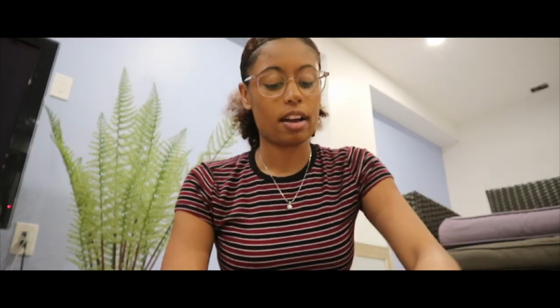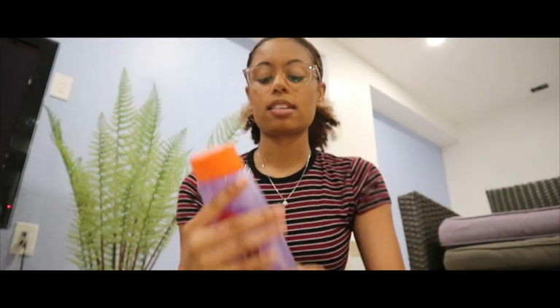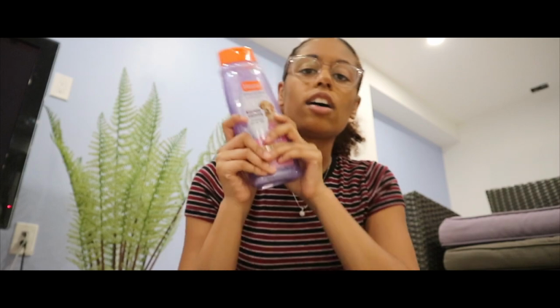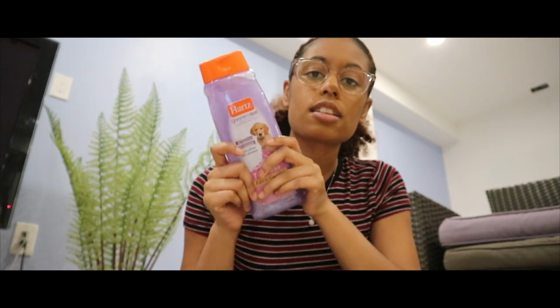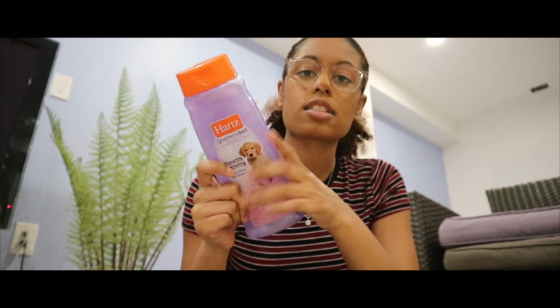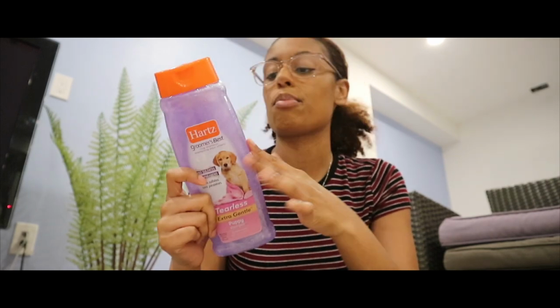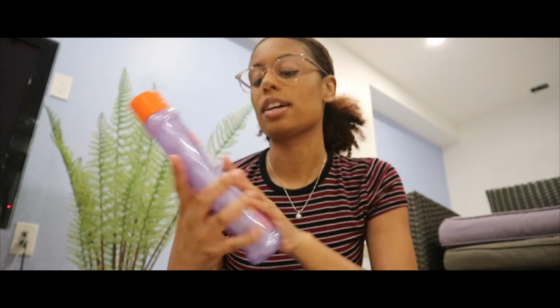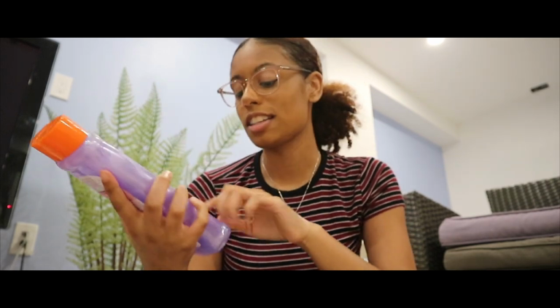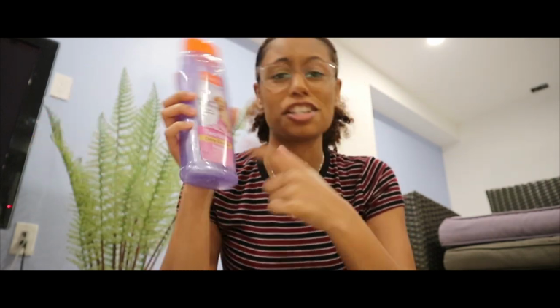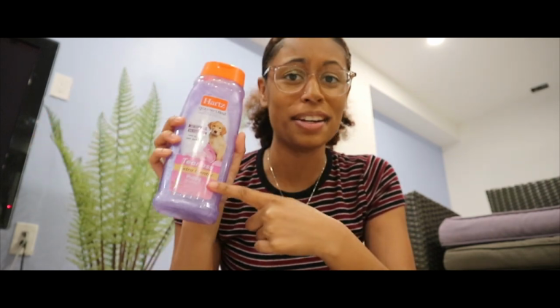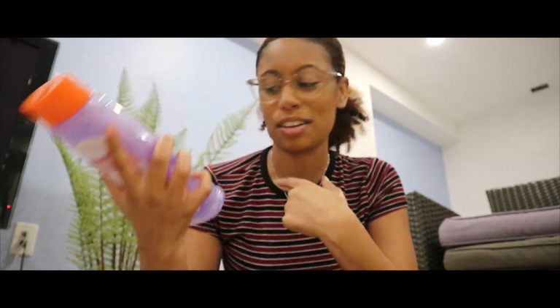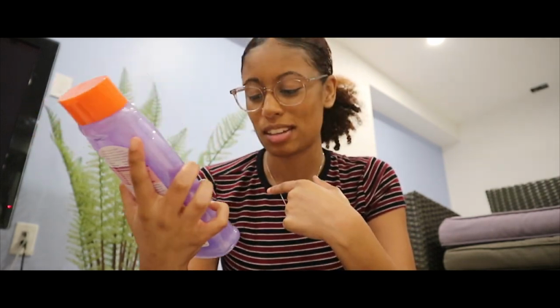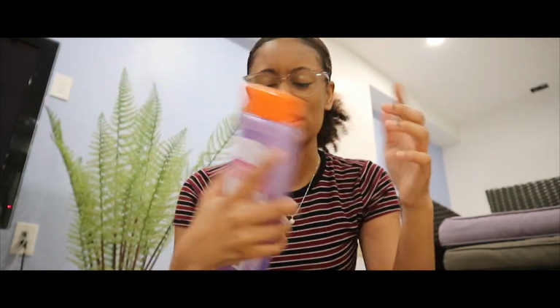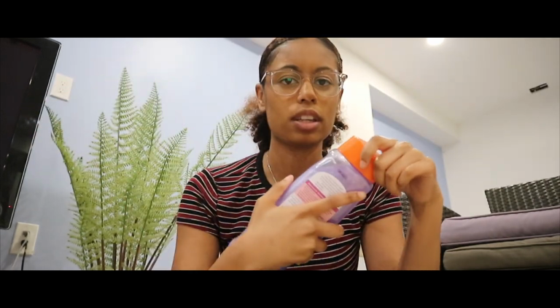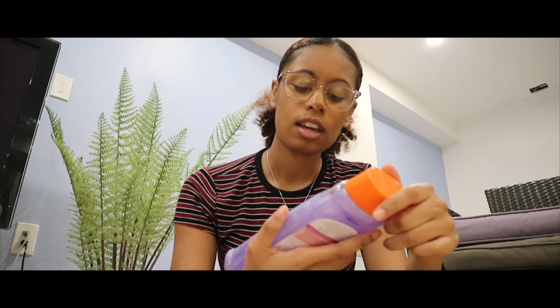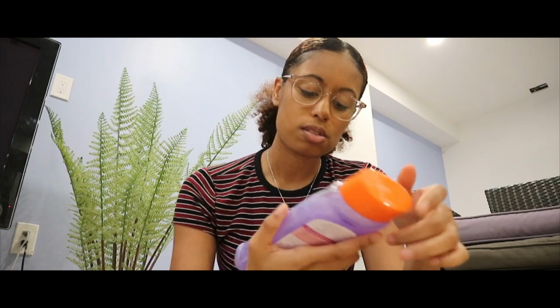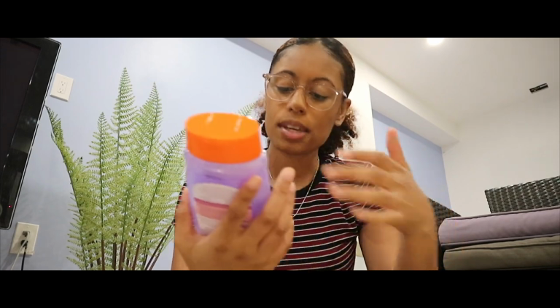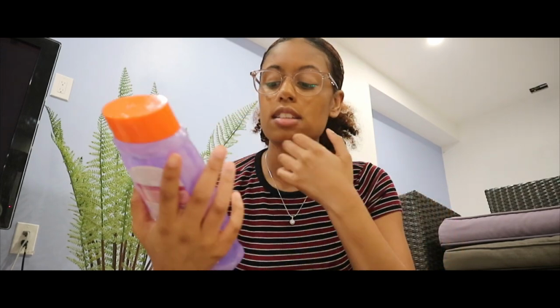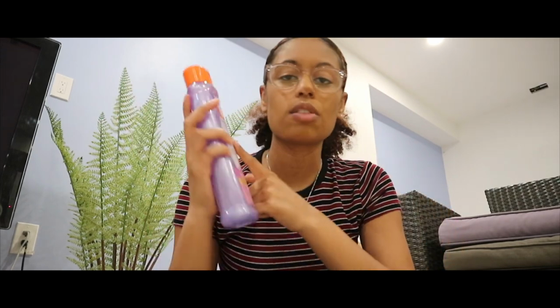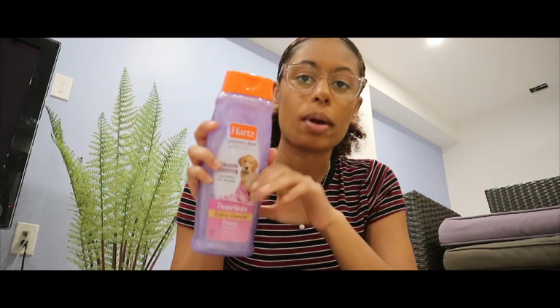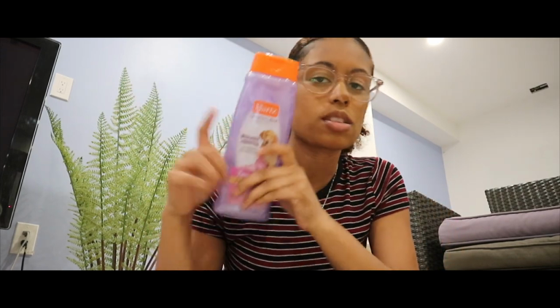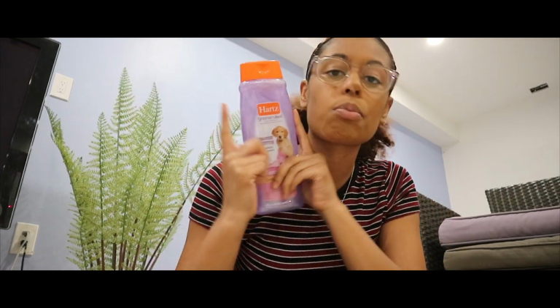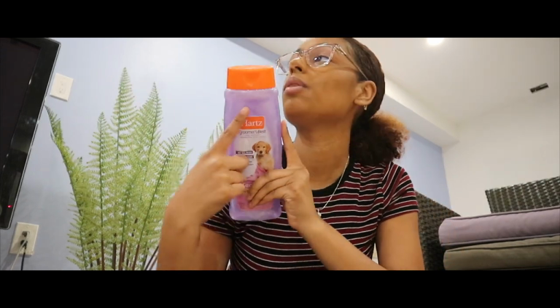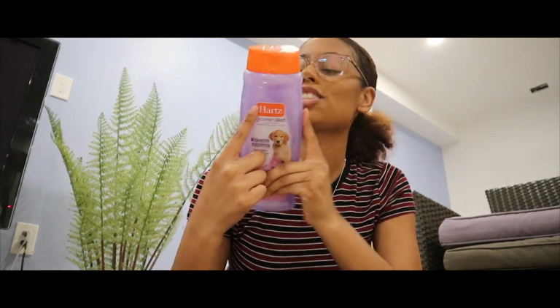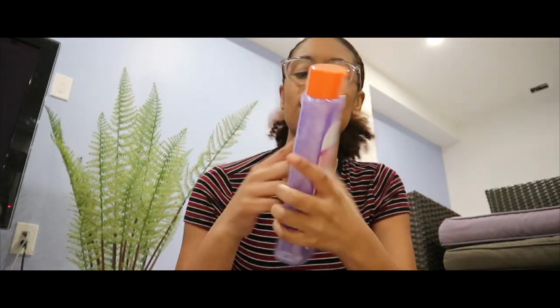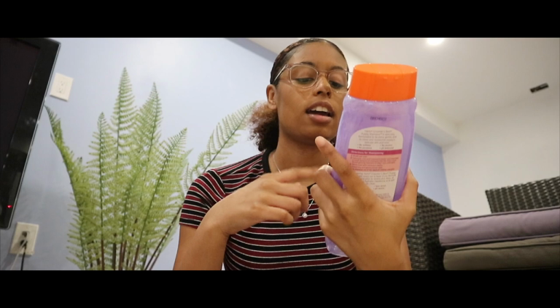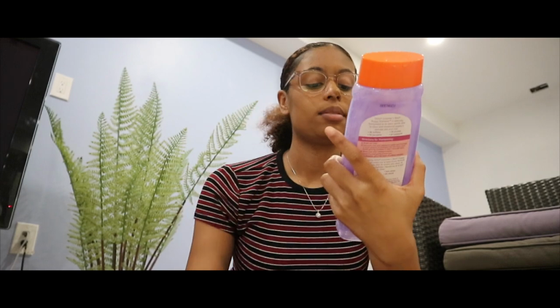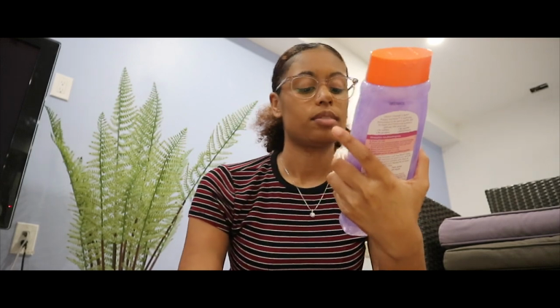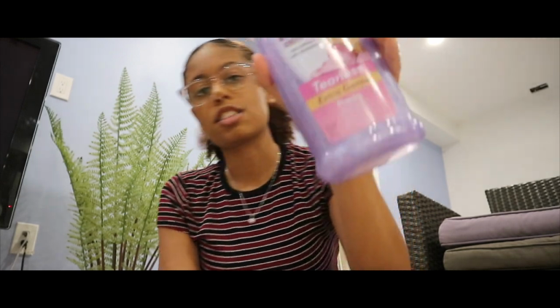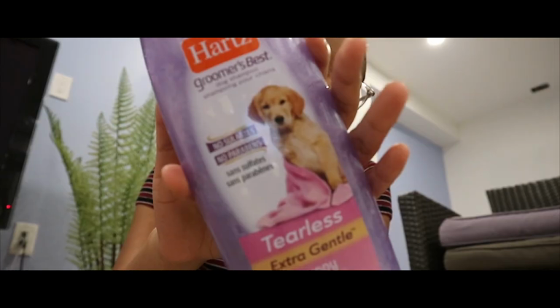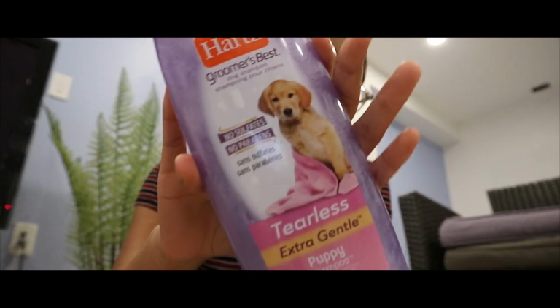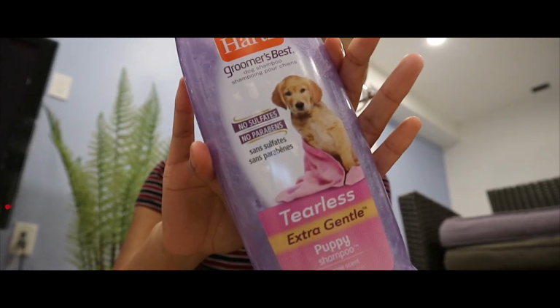Next I got this hearts shampoo — it's actually in the scent jasmine. I didn't know that until I bought it; it just smelled really good. This one's for puppies and it has no sulfates or parabens, so it'll keep her coat nice and shiny. It's just this purple bottle.